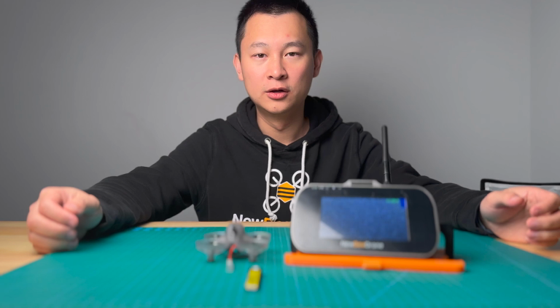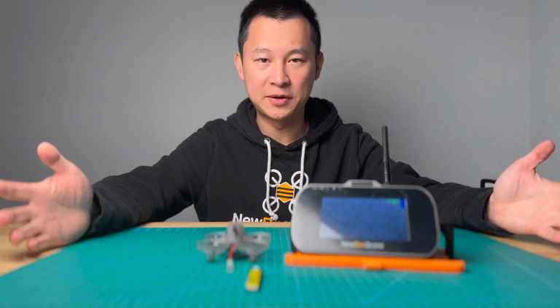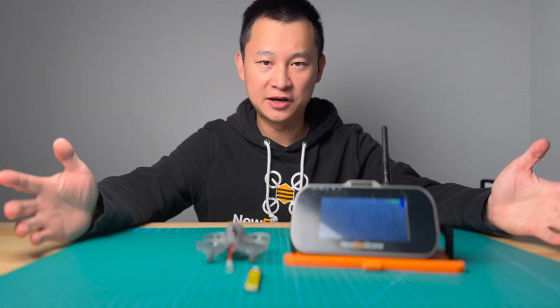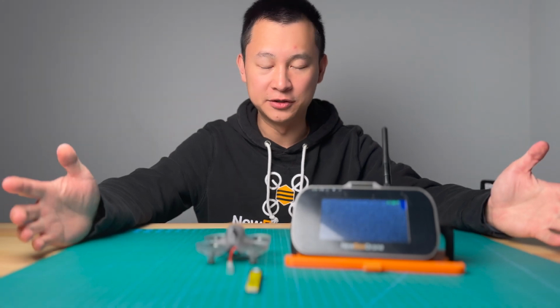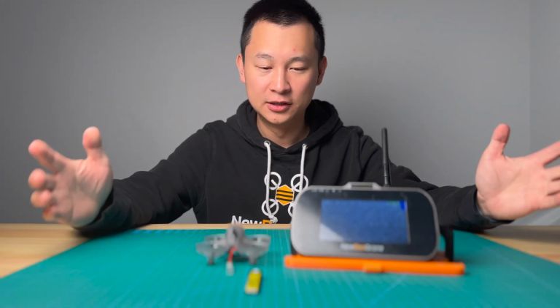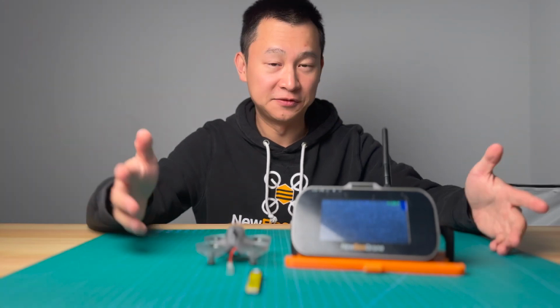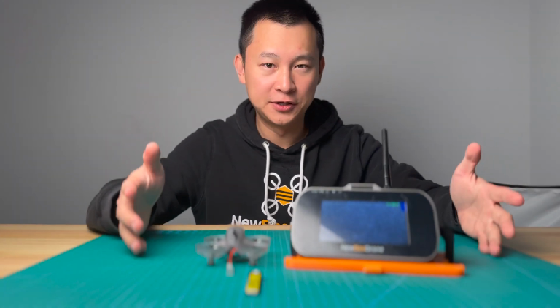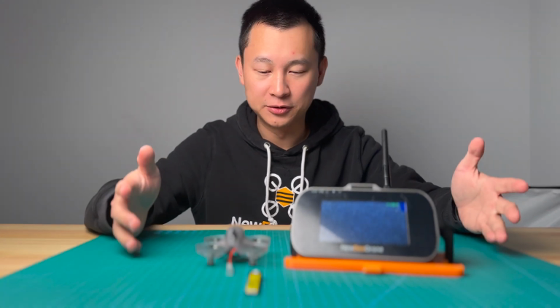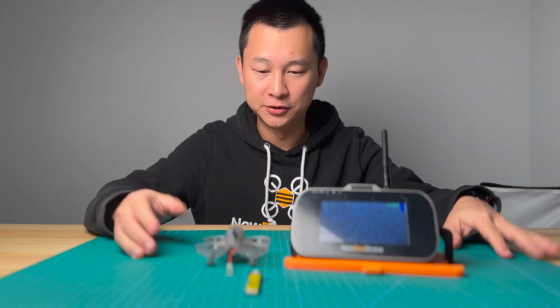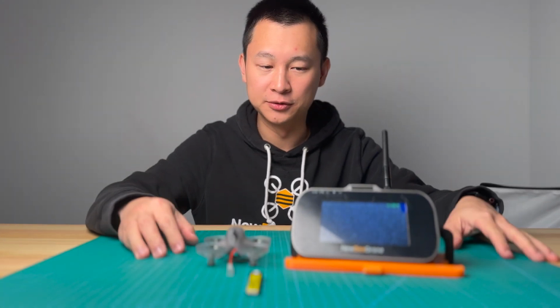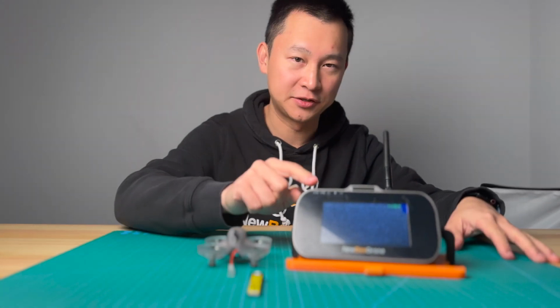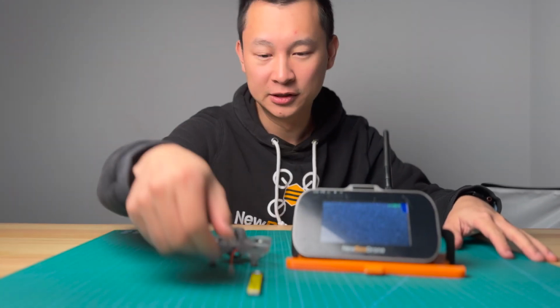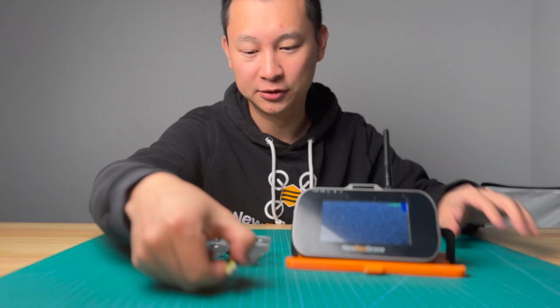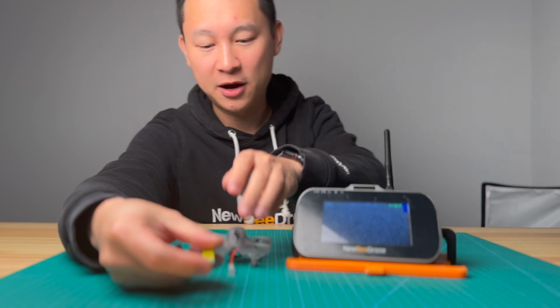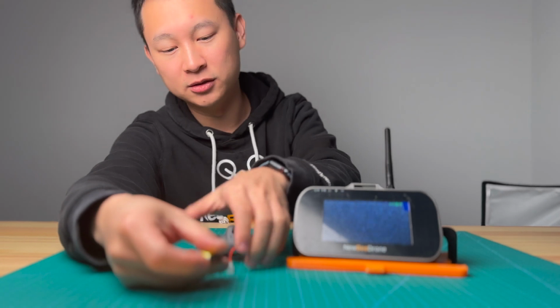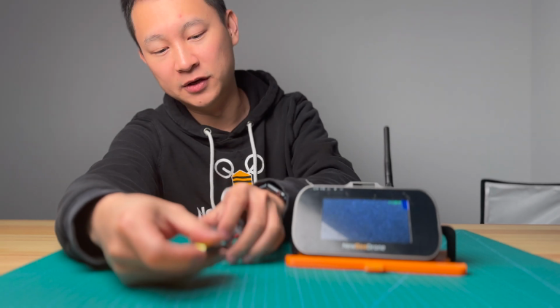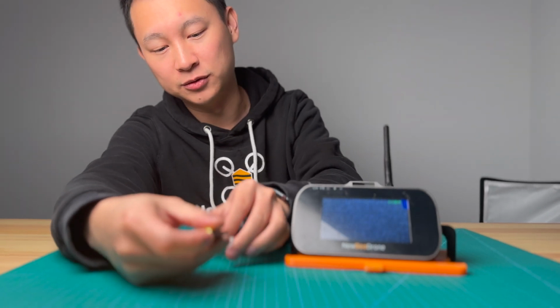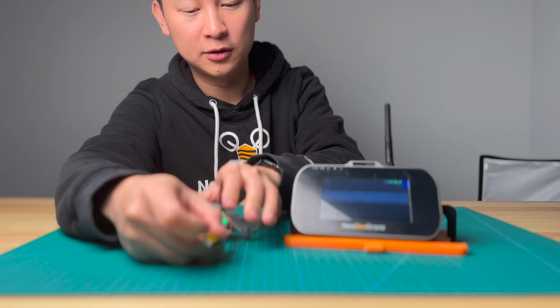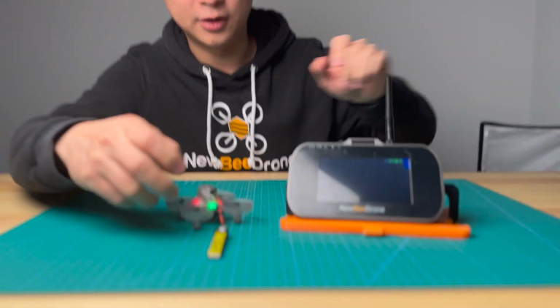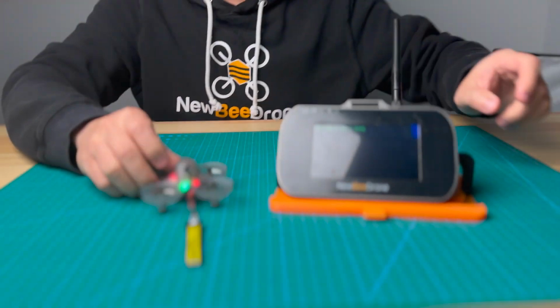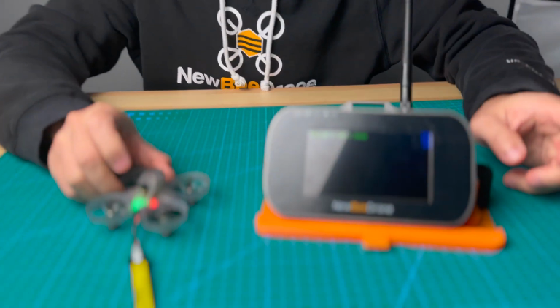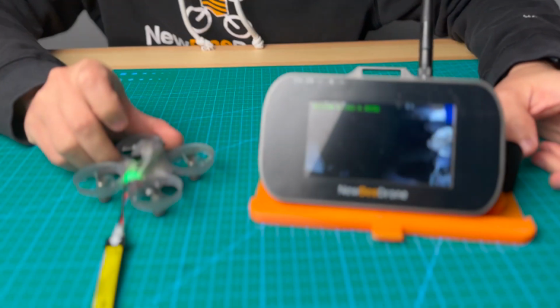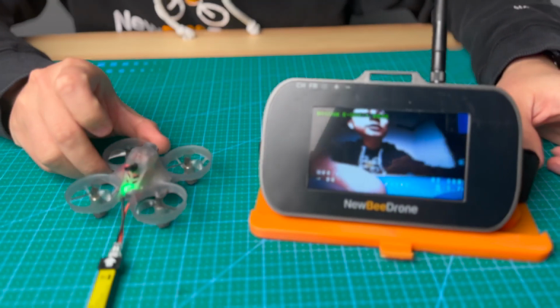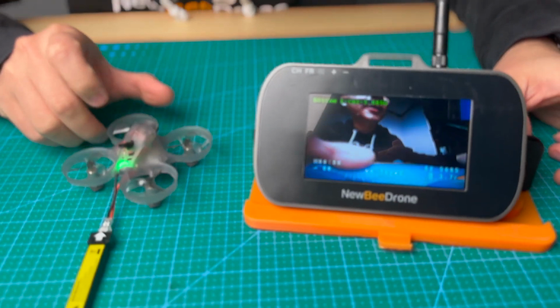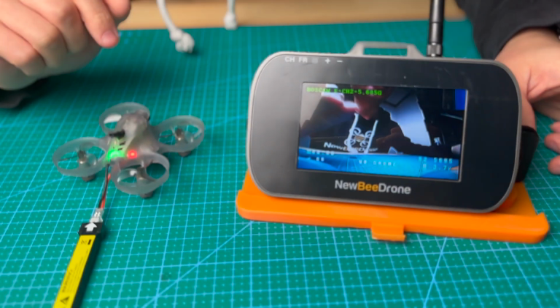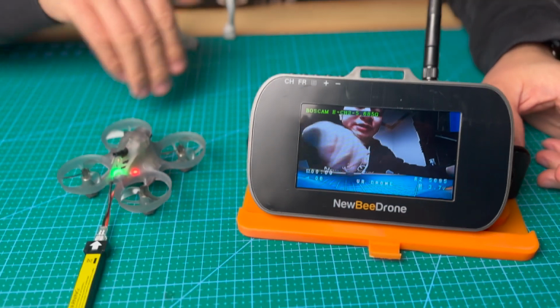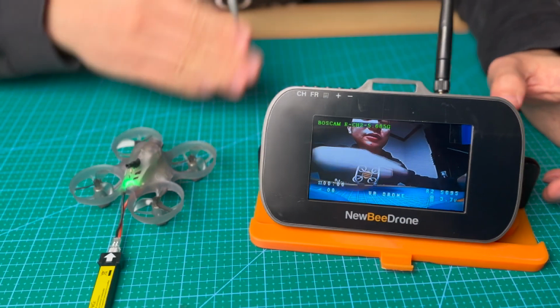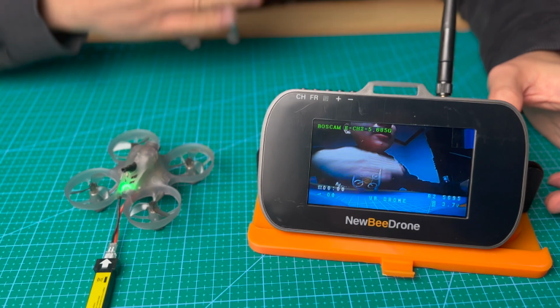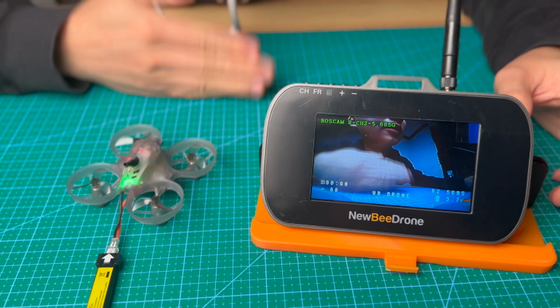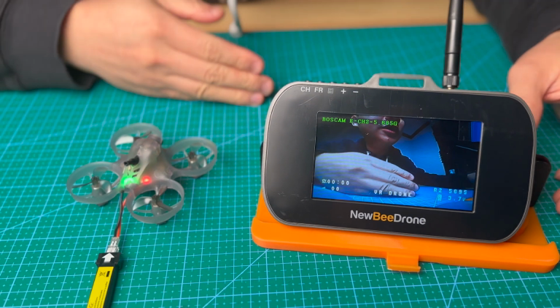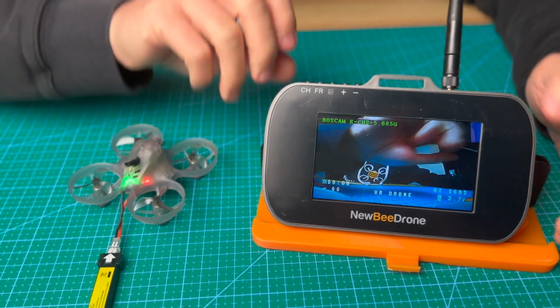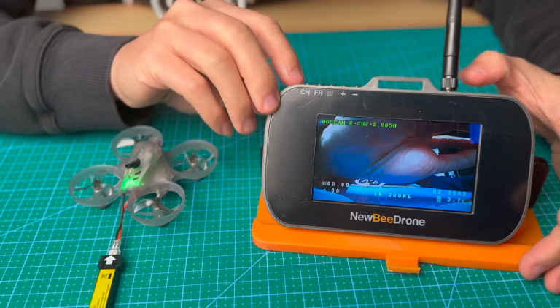What's up guys, Kelvin here. In this video, I'm going to show you the monitor. So let's power on the VR drone — can you see the video? Yes. All right.